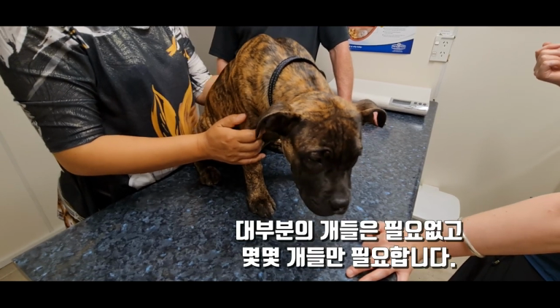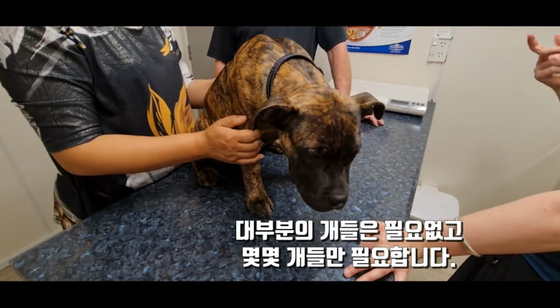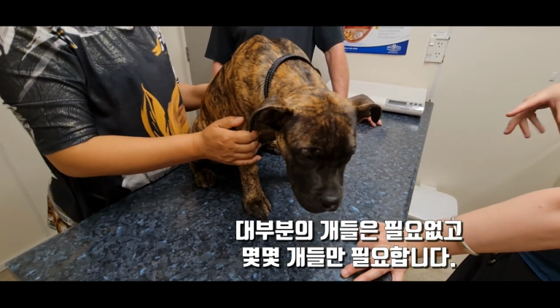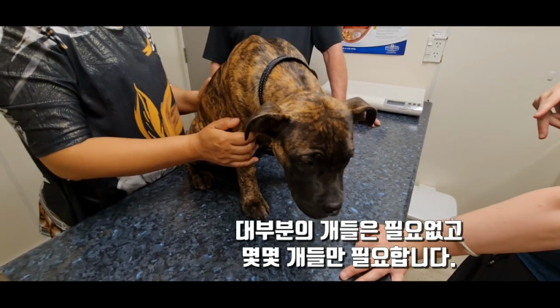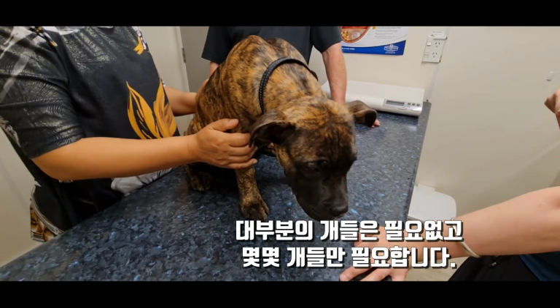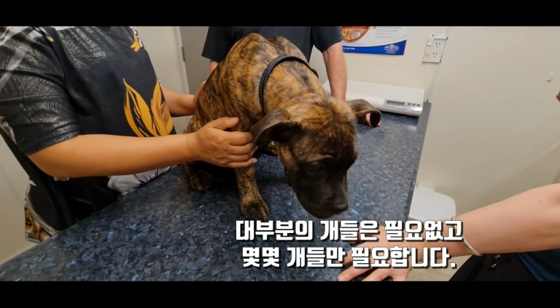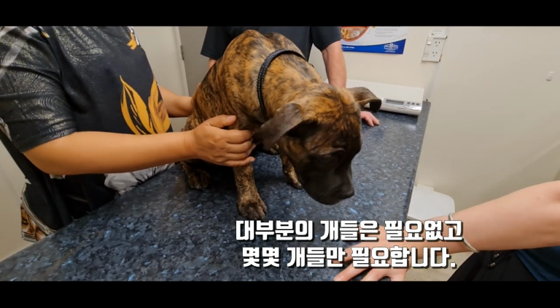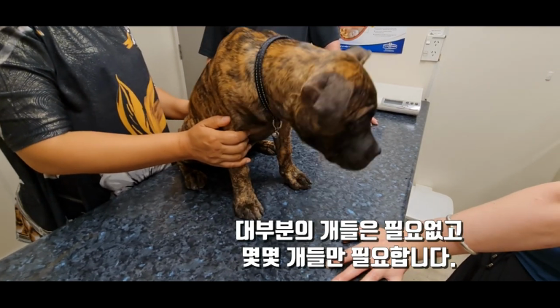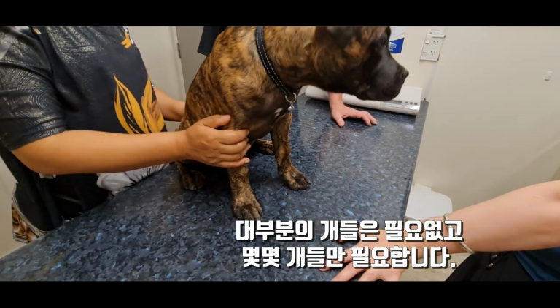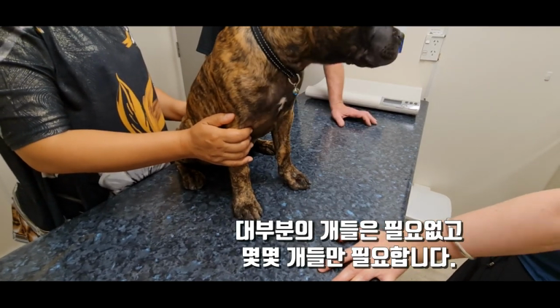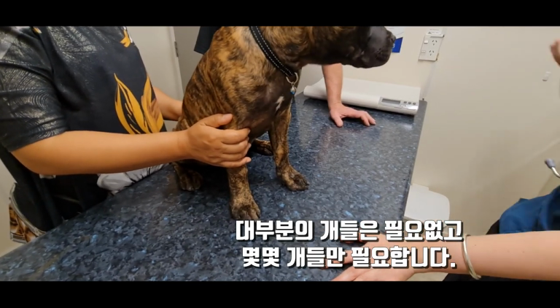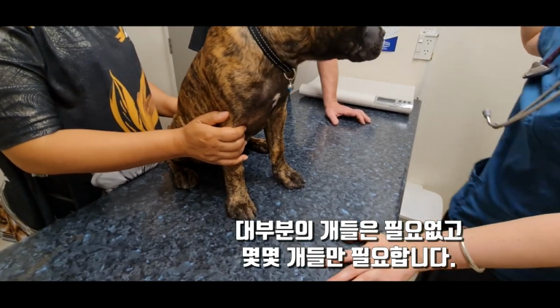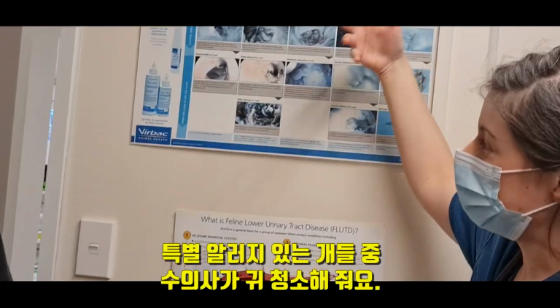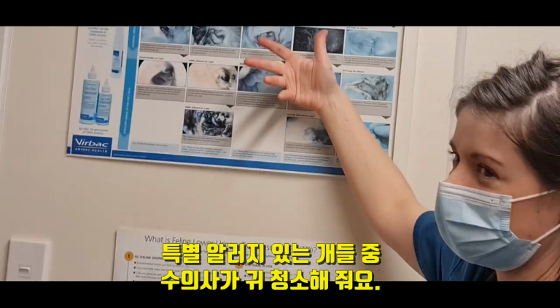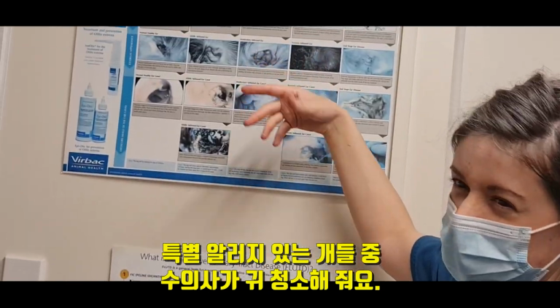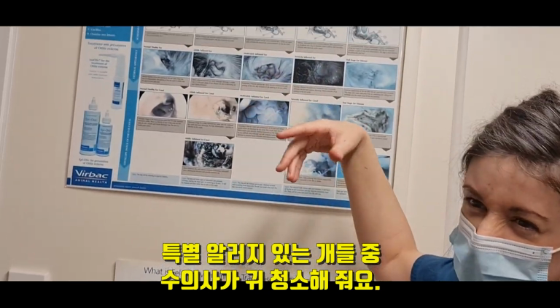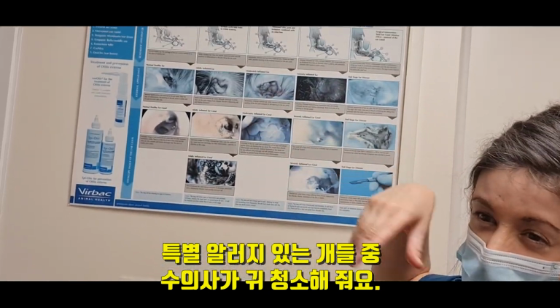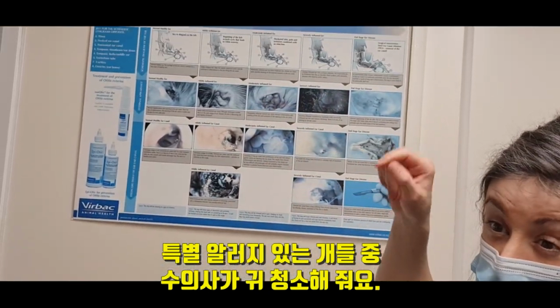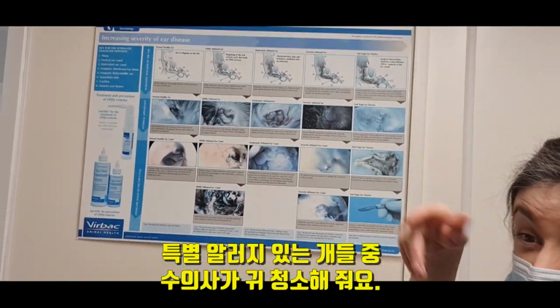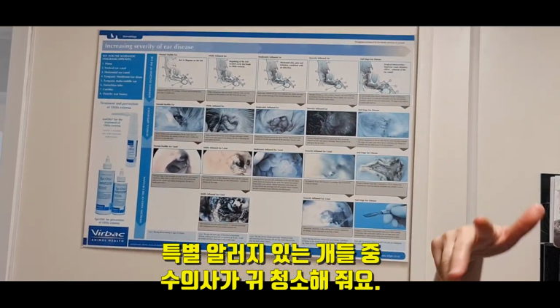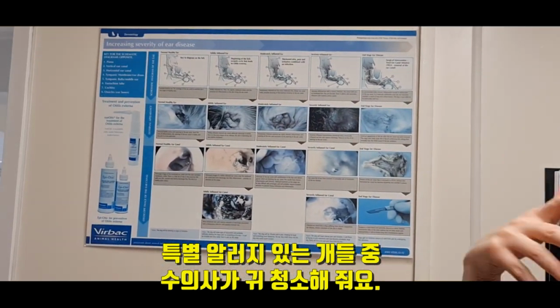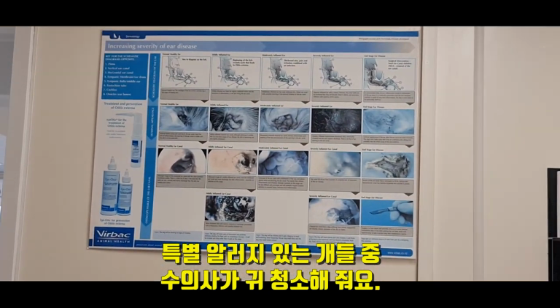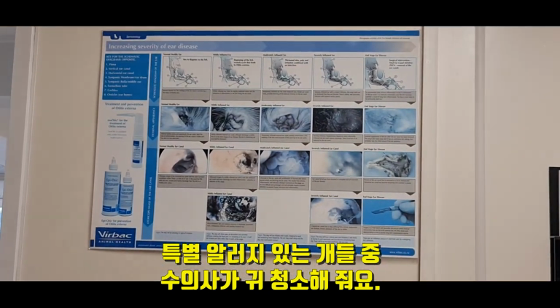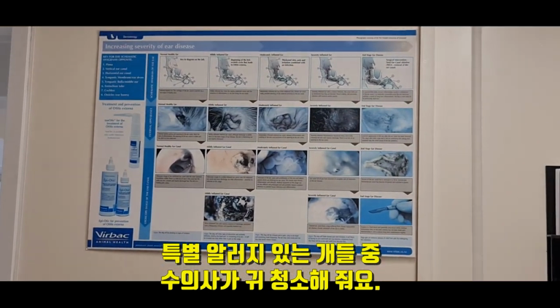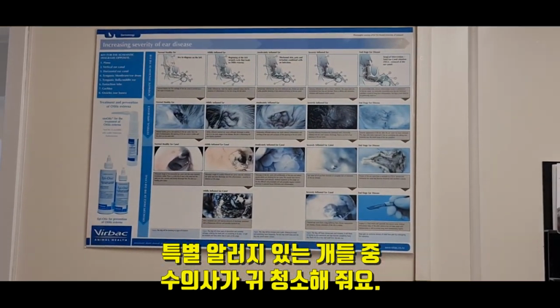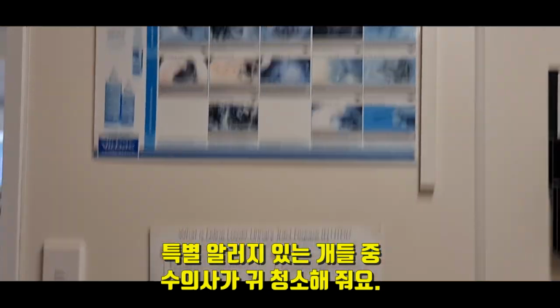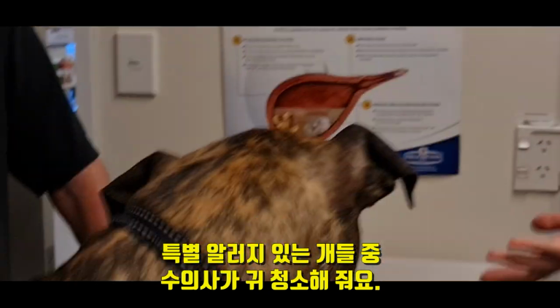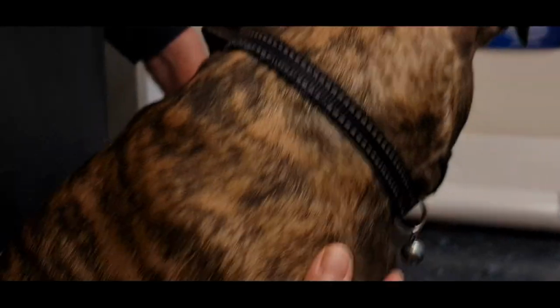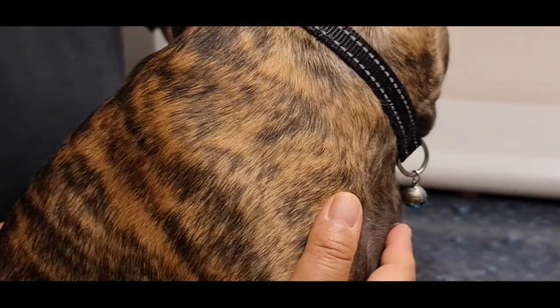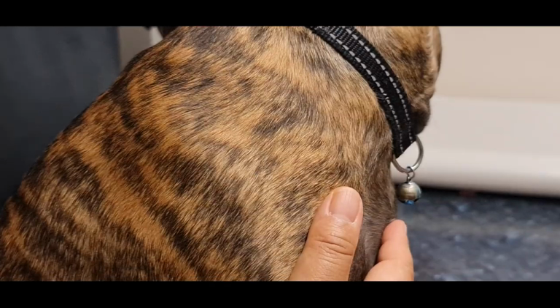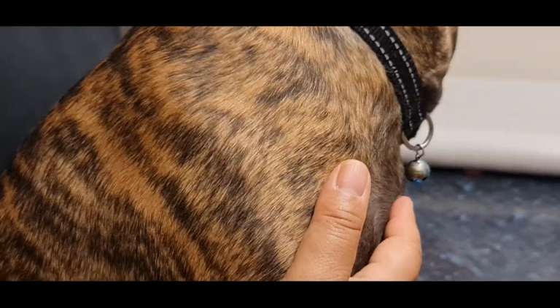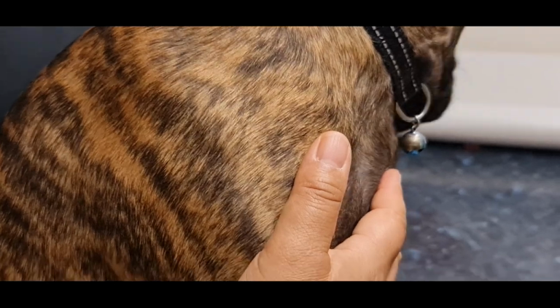Yeah, some dogs do. Some dogs do. So some dogs, if they have allergies and things, then we need to keep on top of keeping them clean. But most dogs don't have any issues.